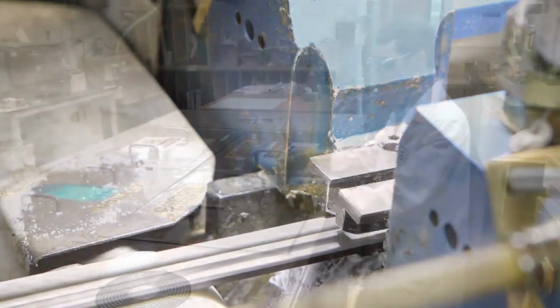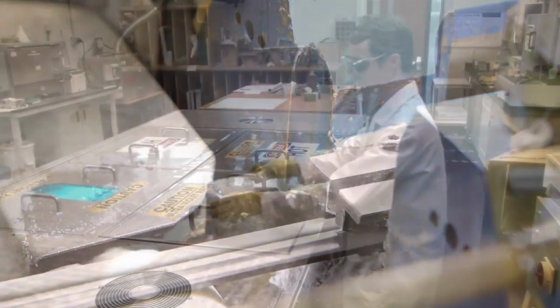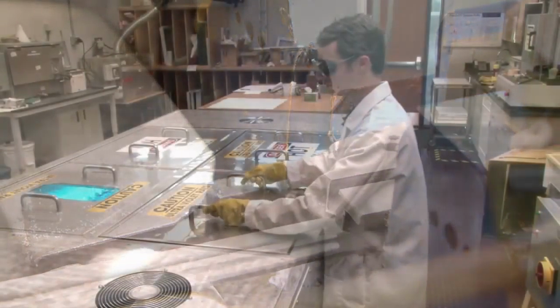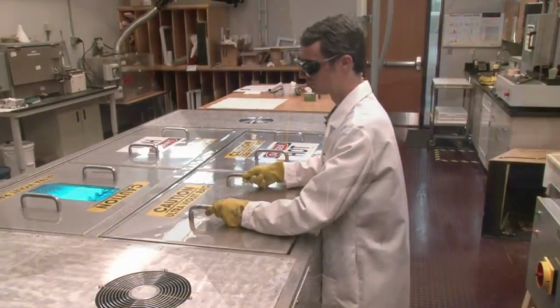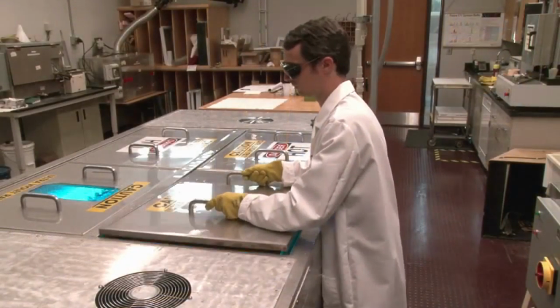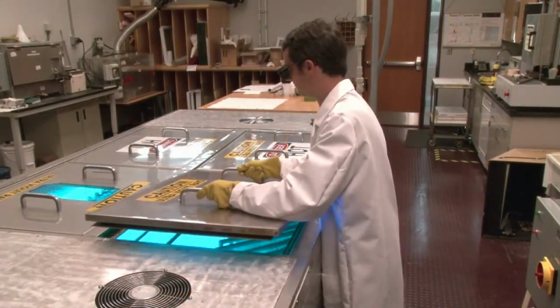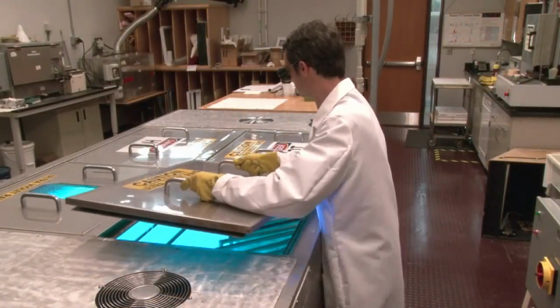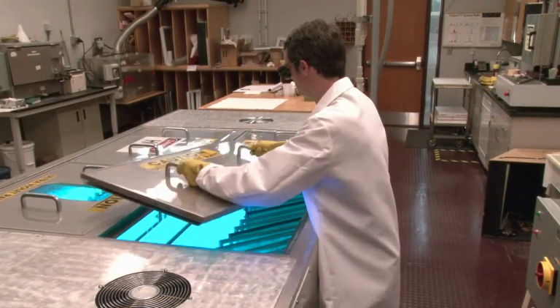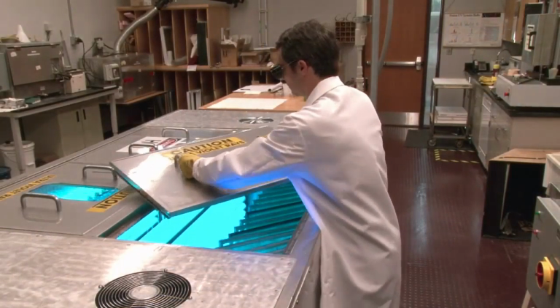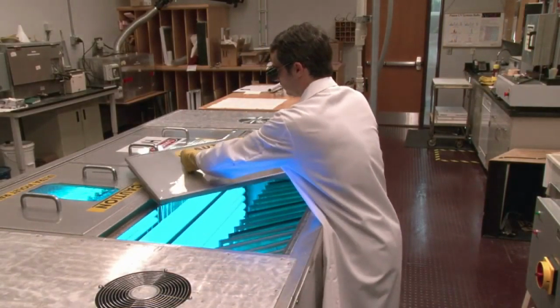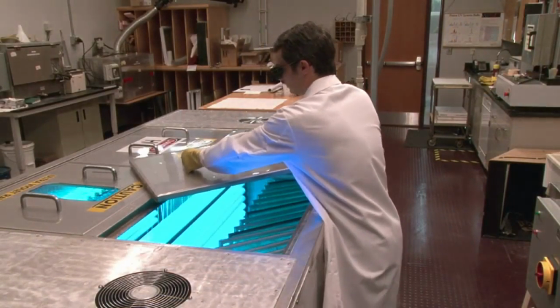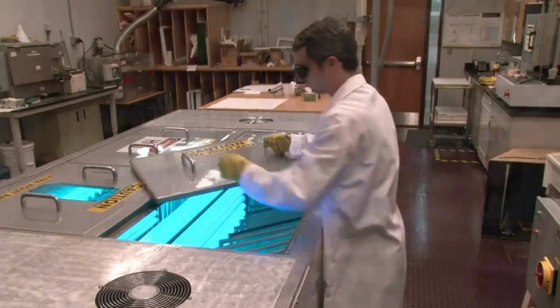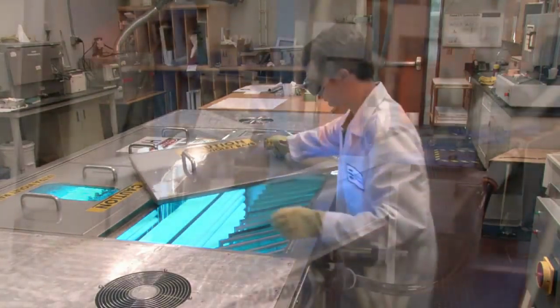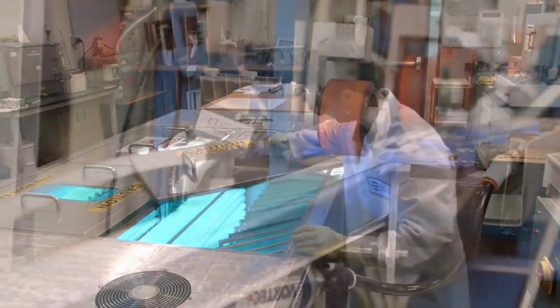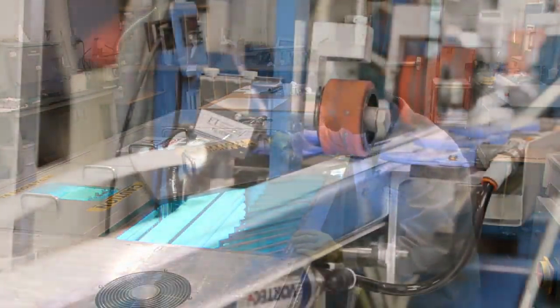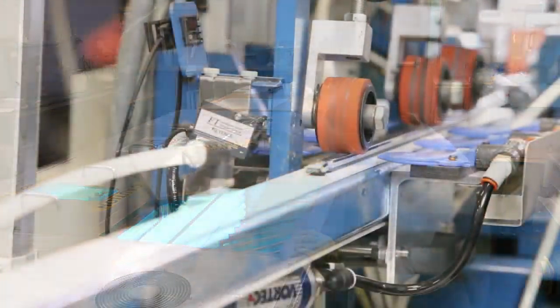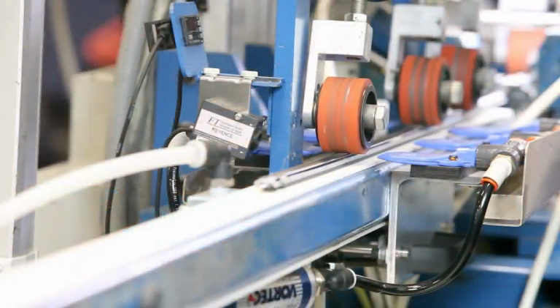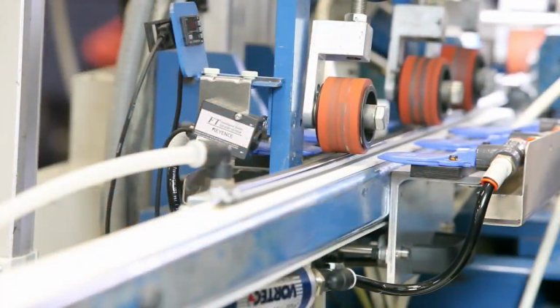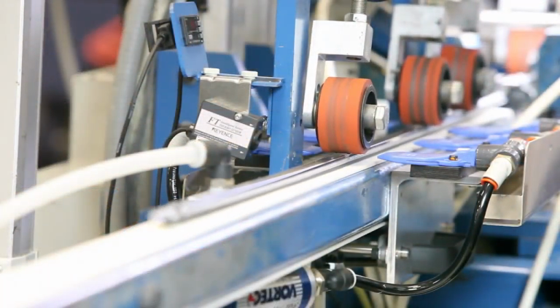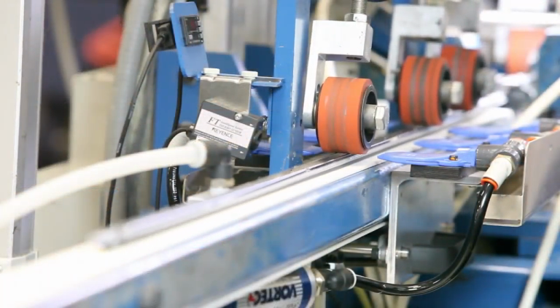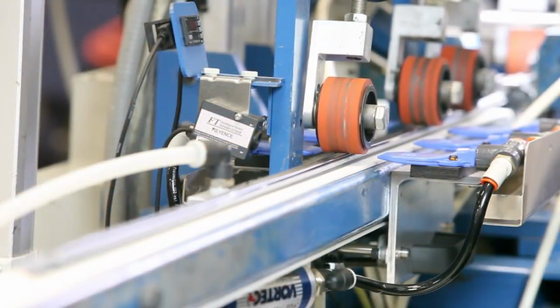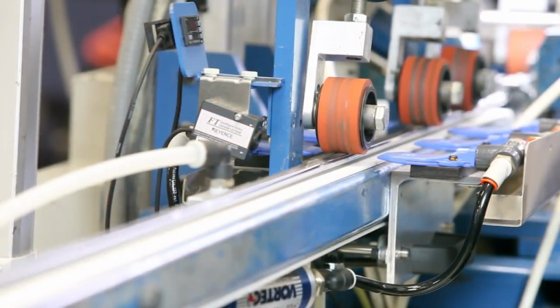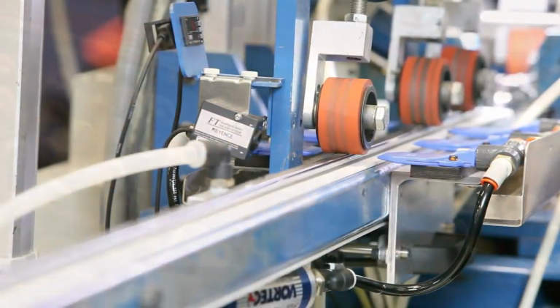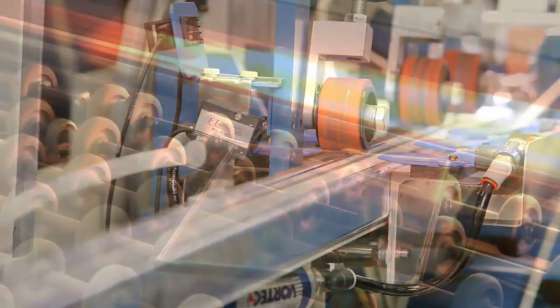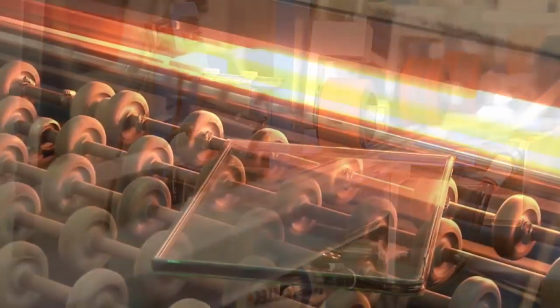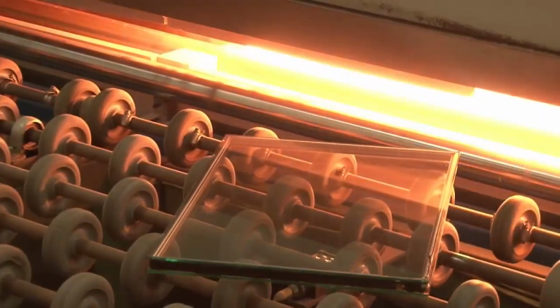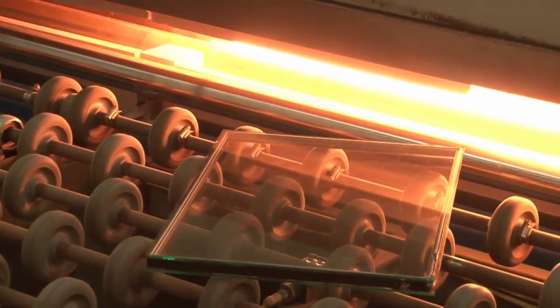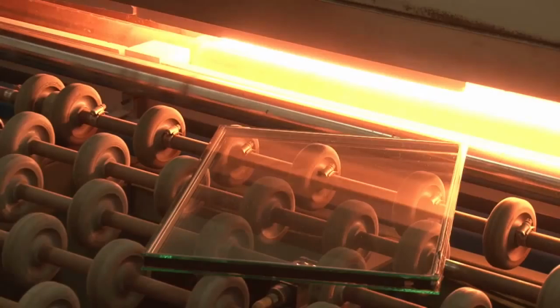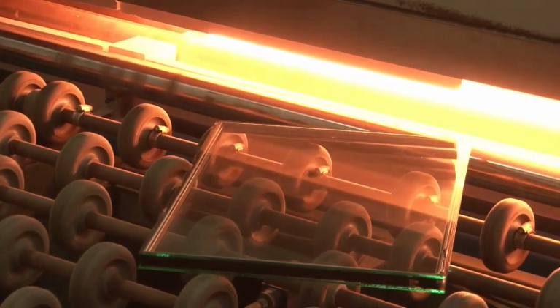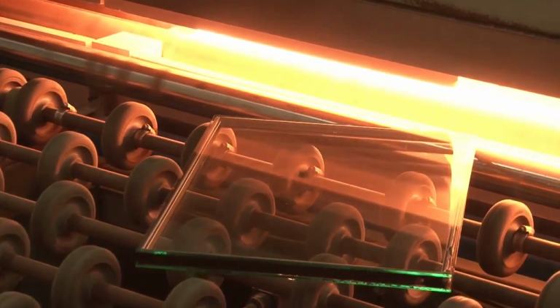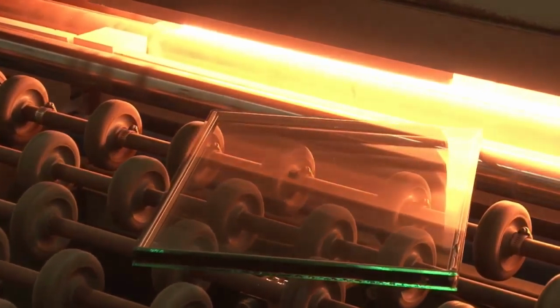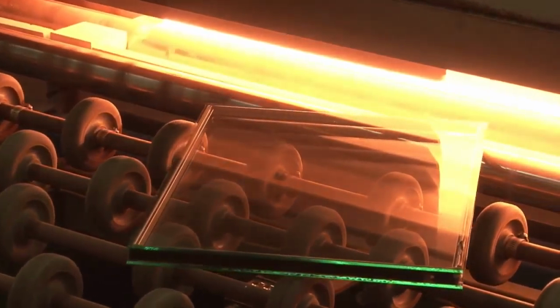At HB Fuller, it all starts with reliability and confidence, built on patented technology and a foundation of global sourcing, implemented through our insulating glass sealants, desiccants and assembly adhesives.